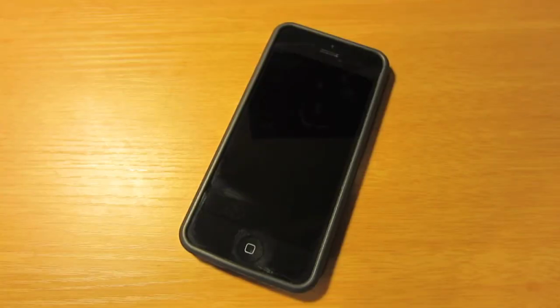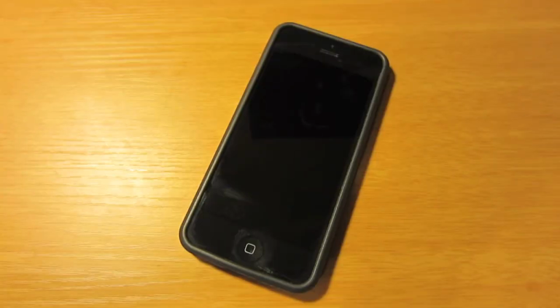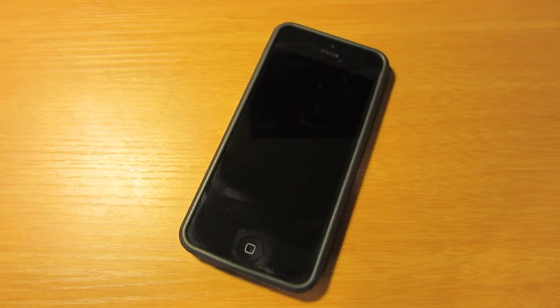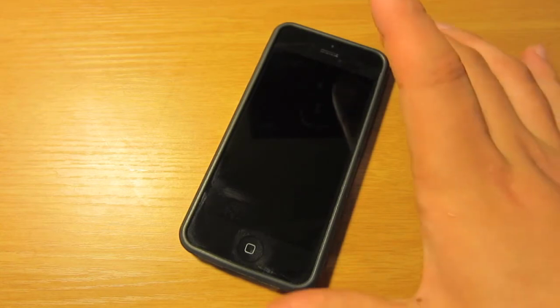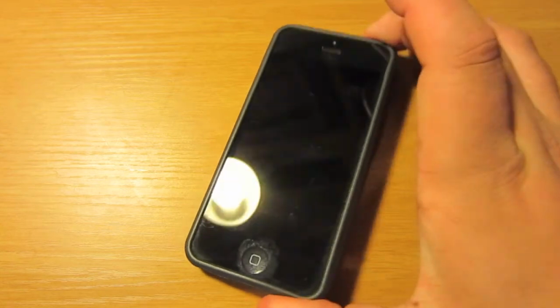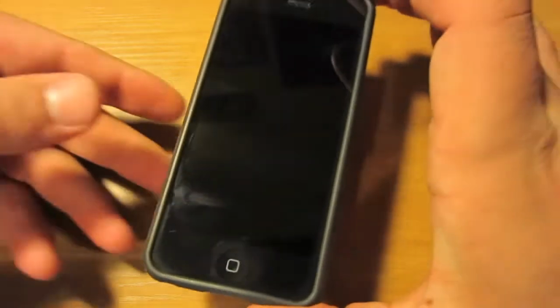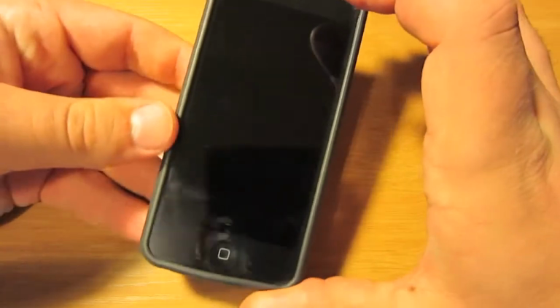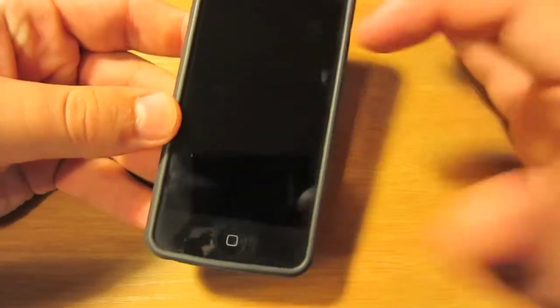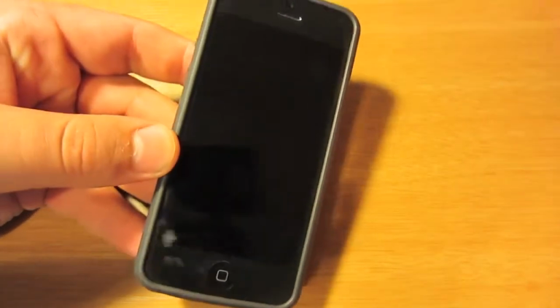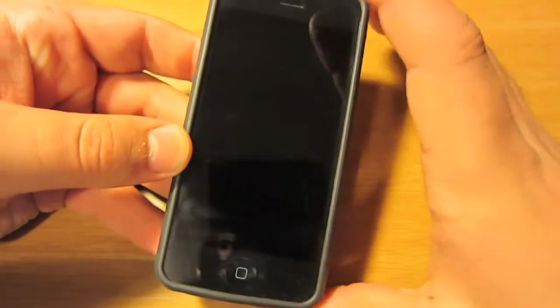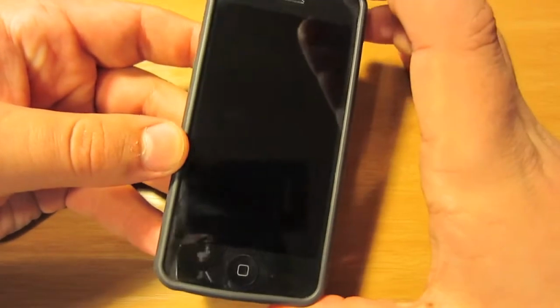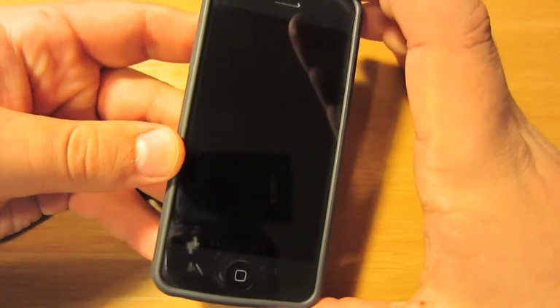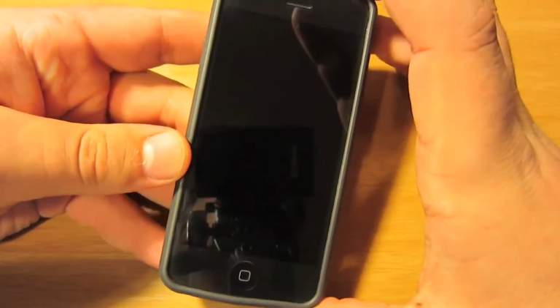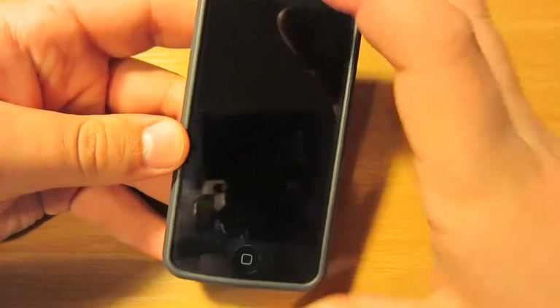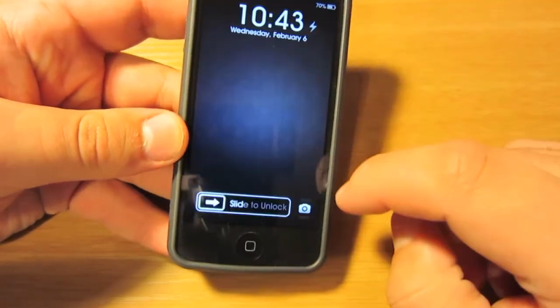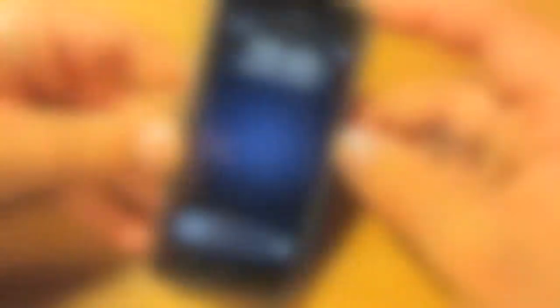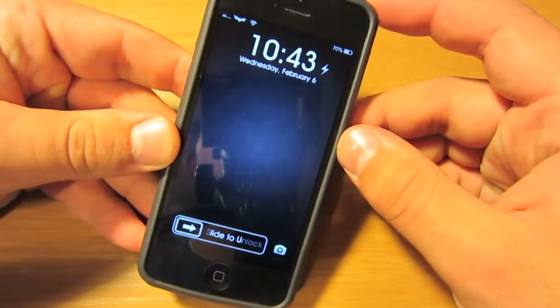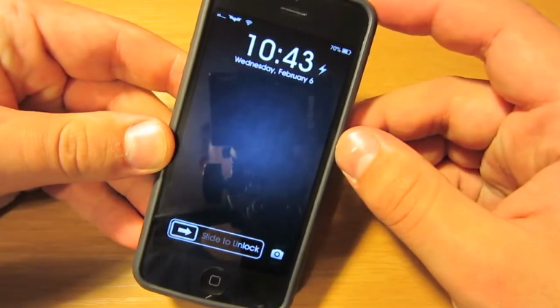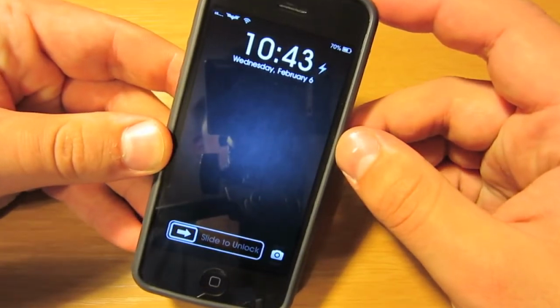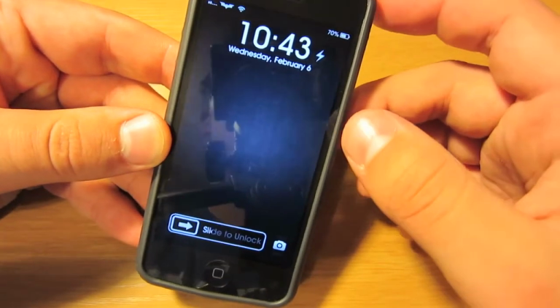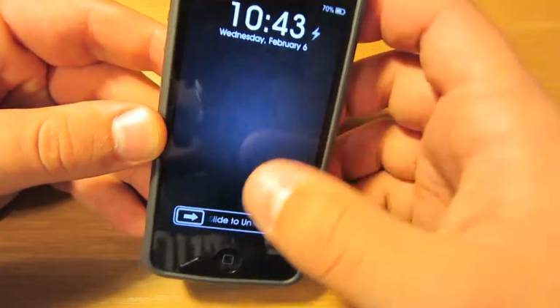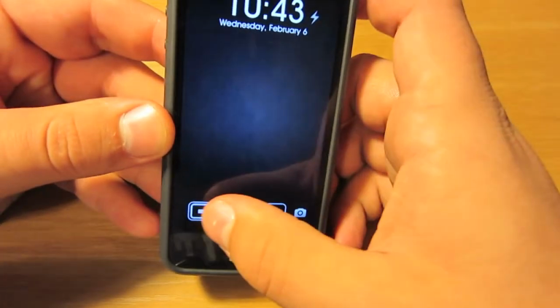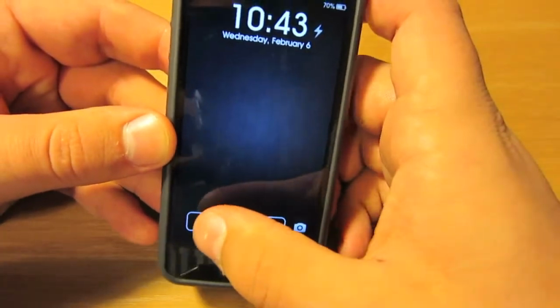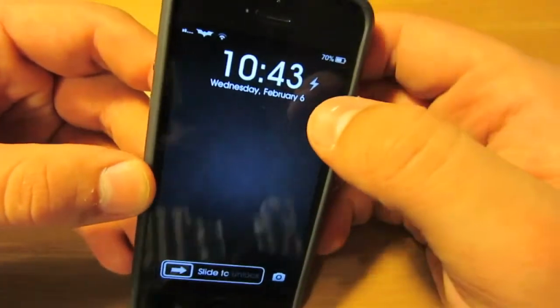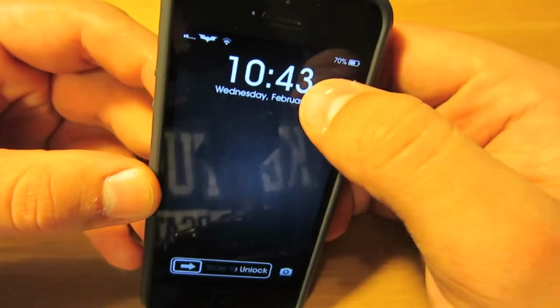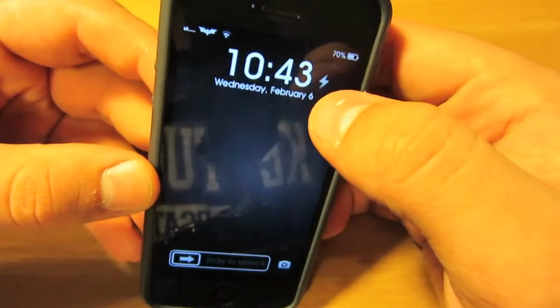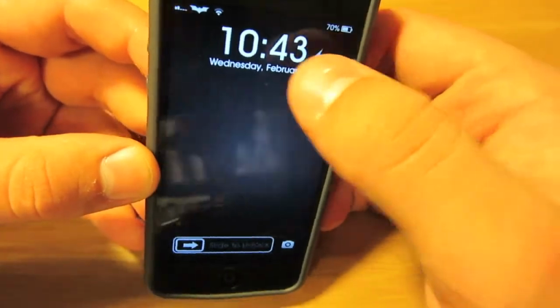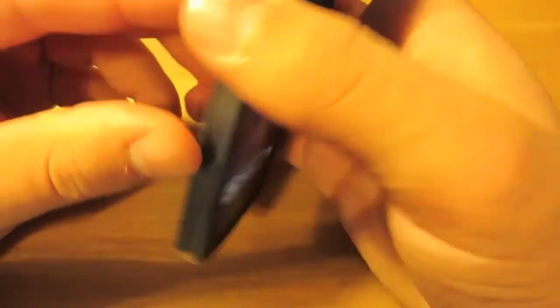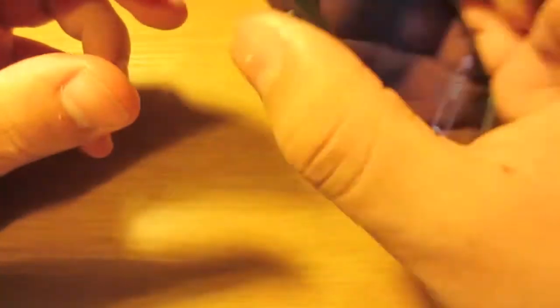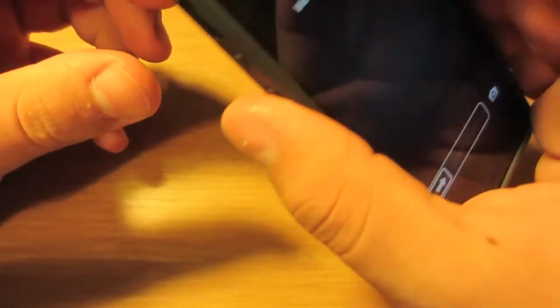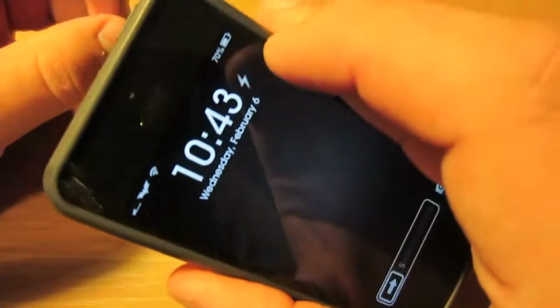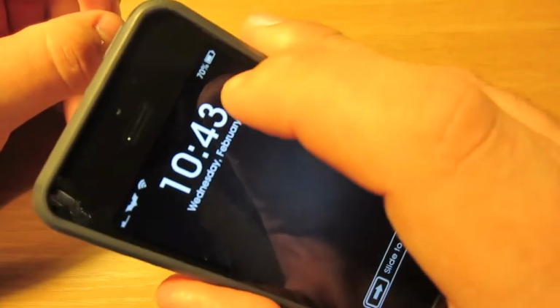To begin with number five, the first tweak that I'm currently using, and I believe is one of the best ones out for the iPhone 5 right now, is called Torch. When you're on your lock screen, you can see I have this lightning bolt symbol right here, and when you press that, it turns on the LED light on the back of your device.